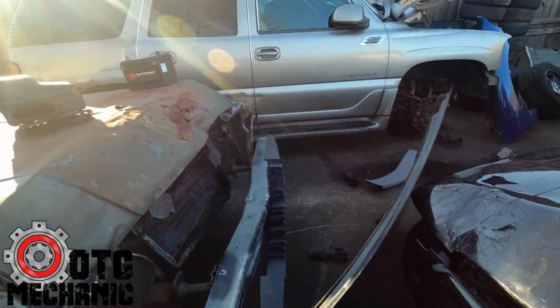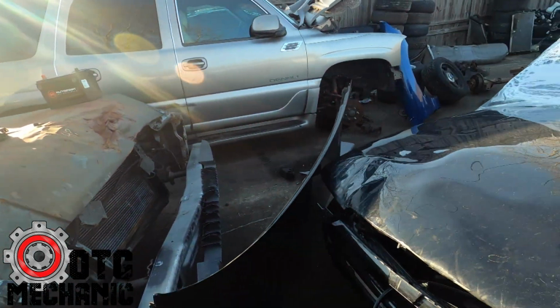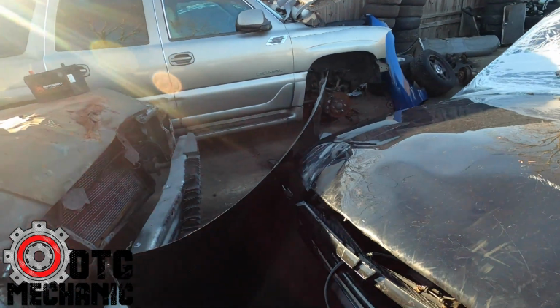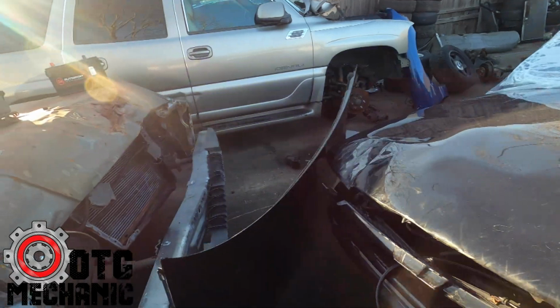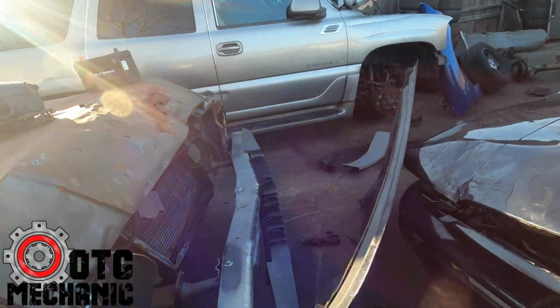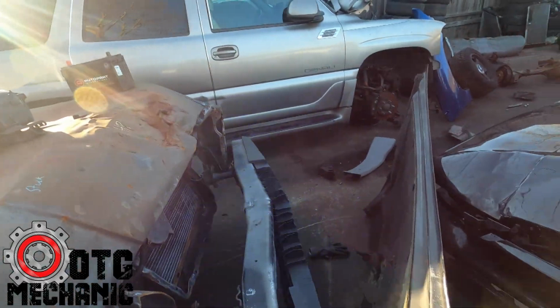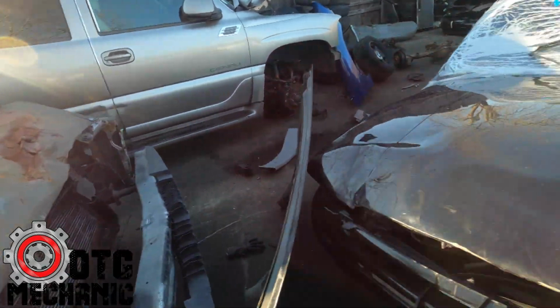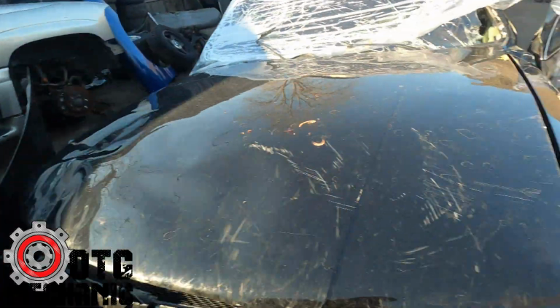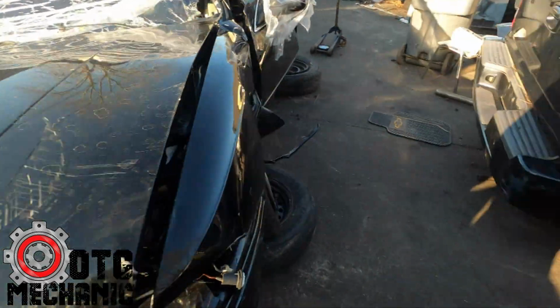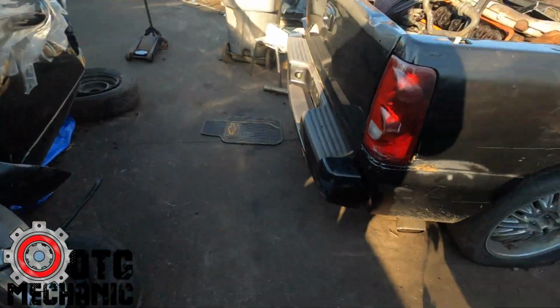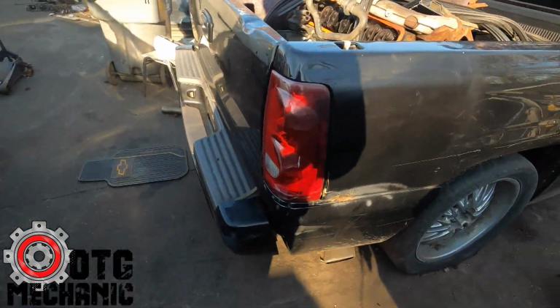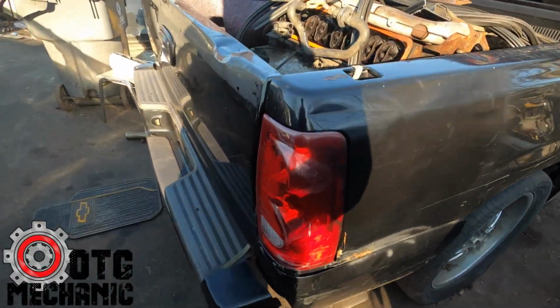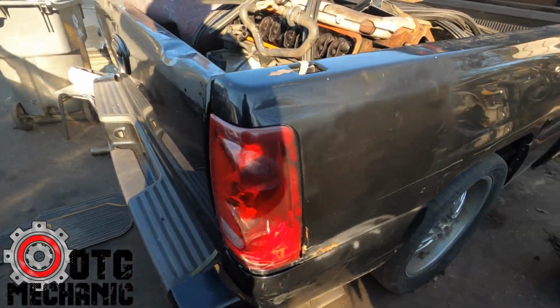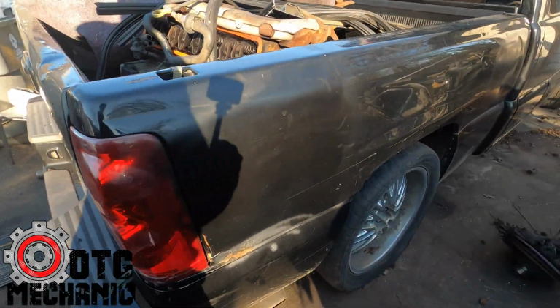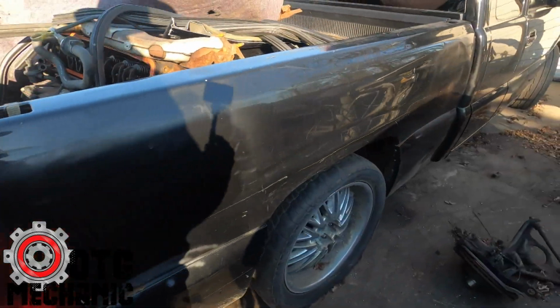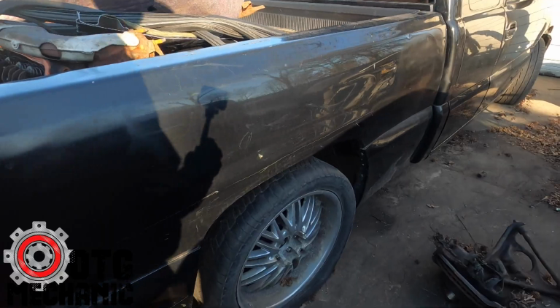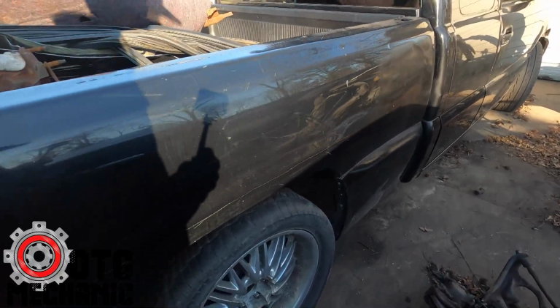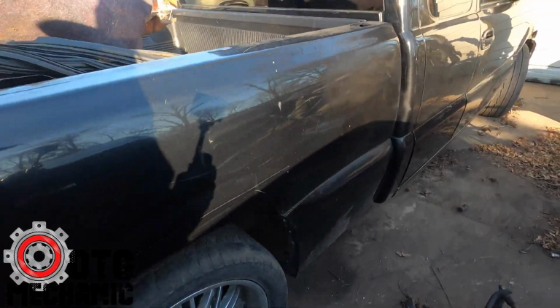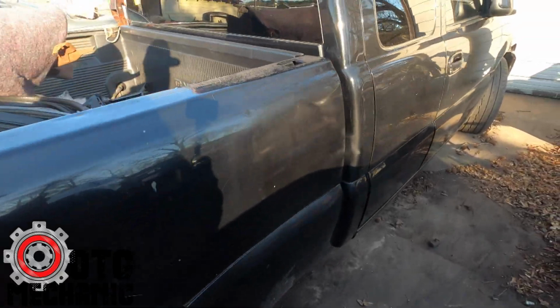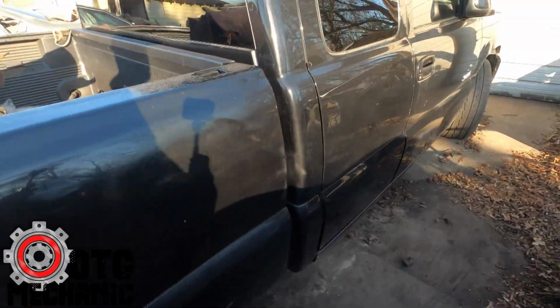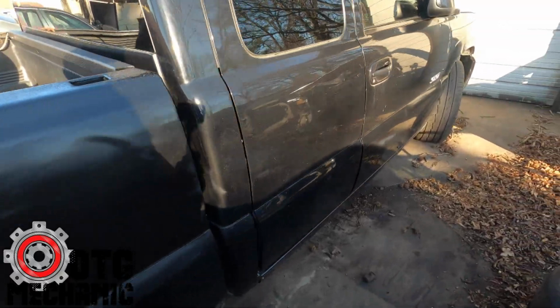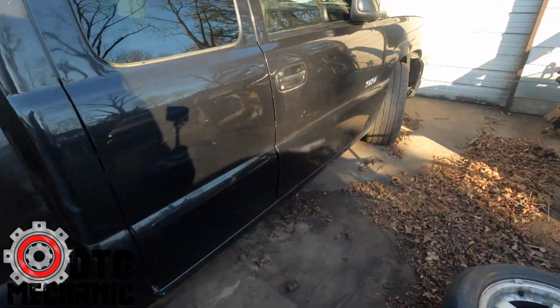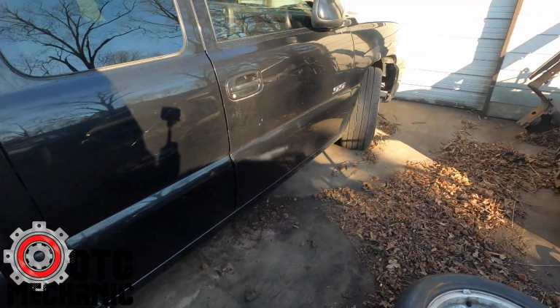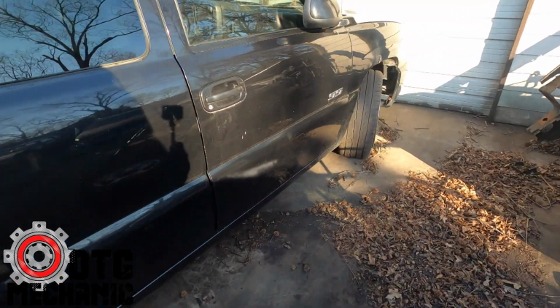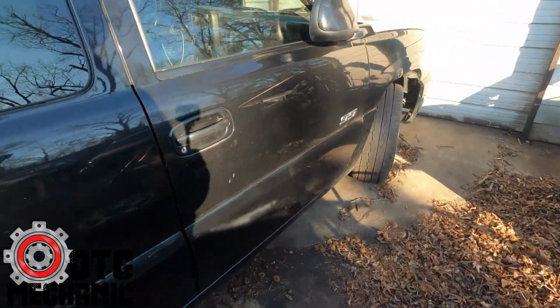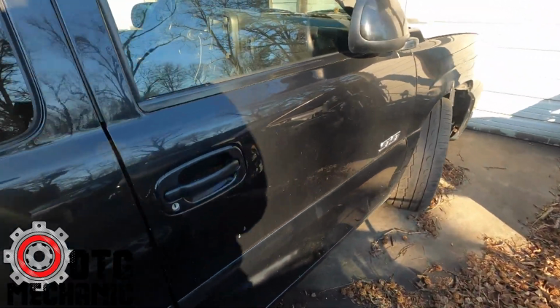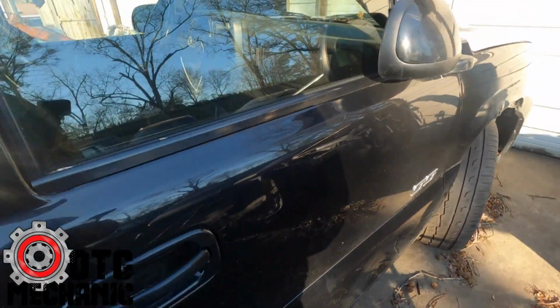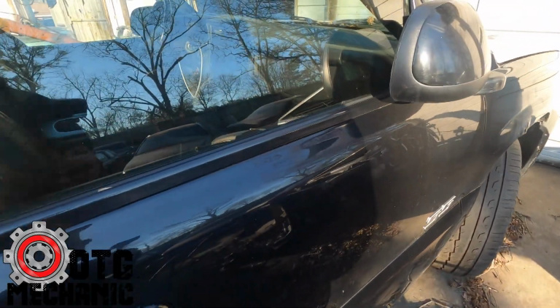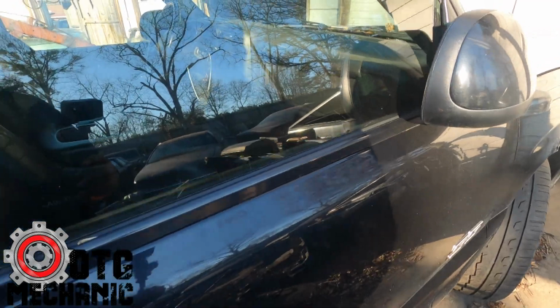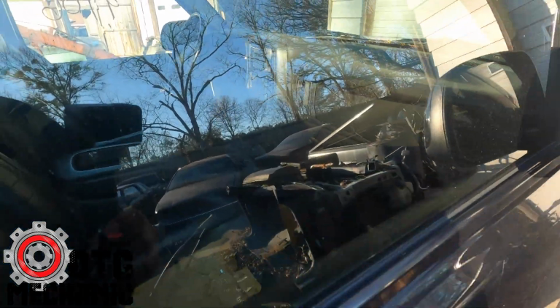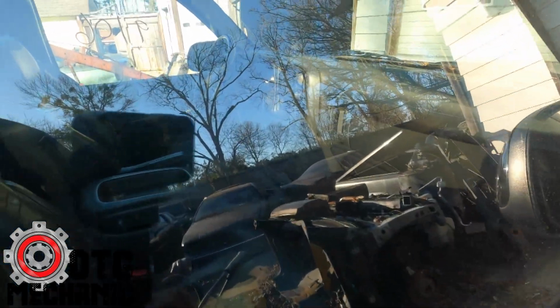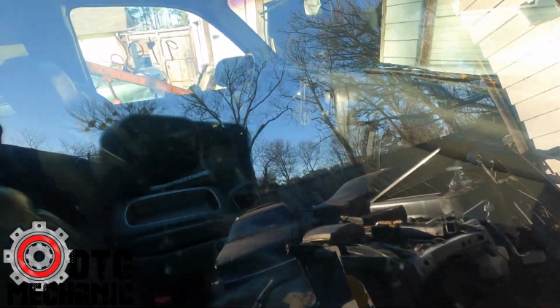Got a Denali back there — you already know what we did with that. Silverado SS — this is slick, this is what I'm cloning my car — my truck — to be. Clean.